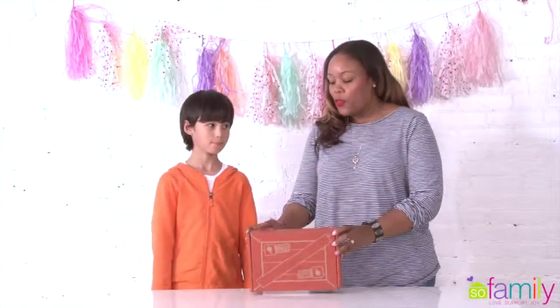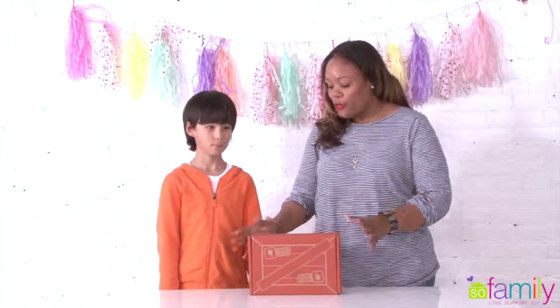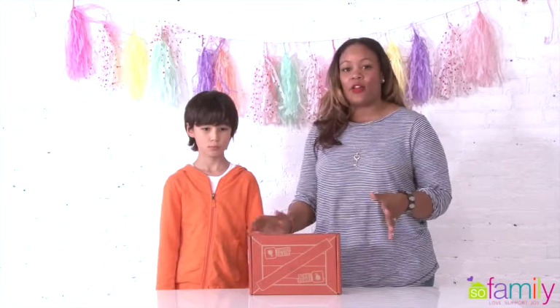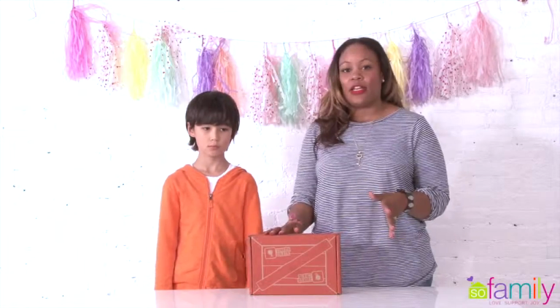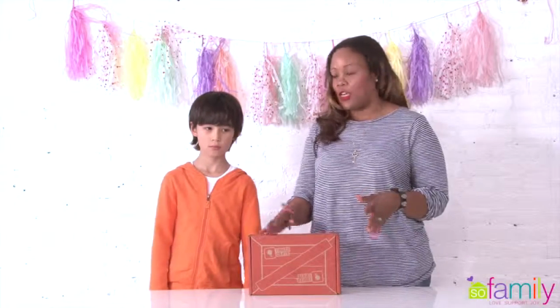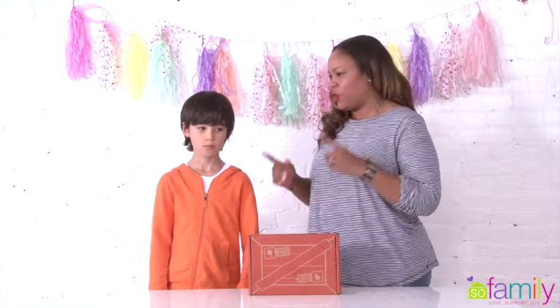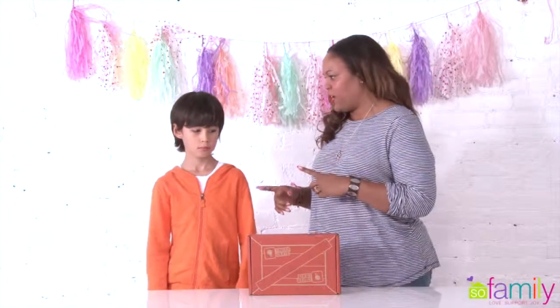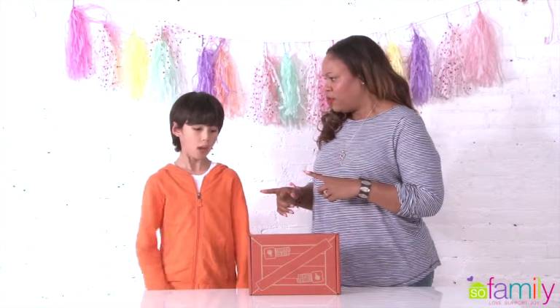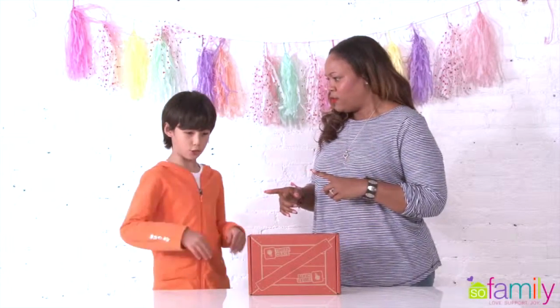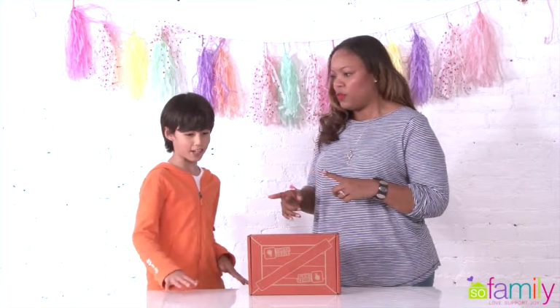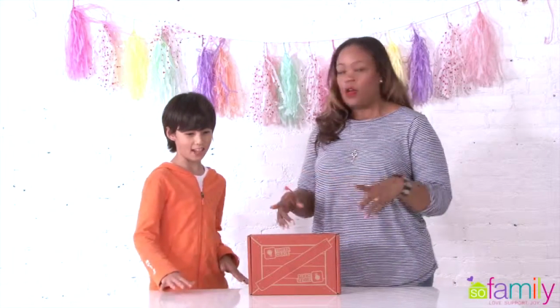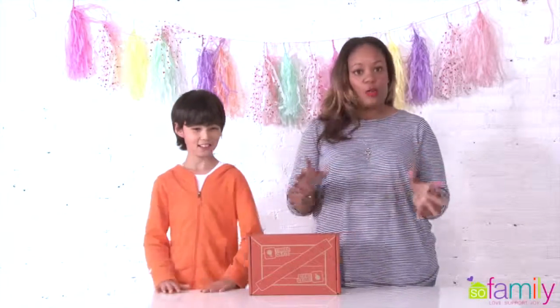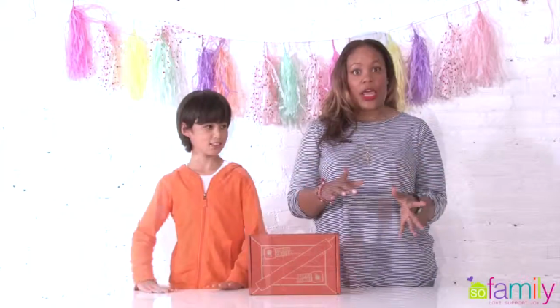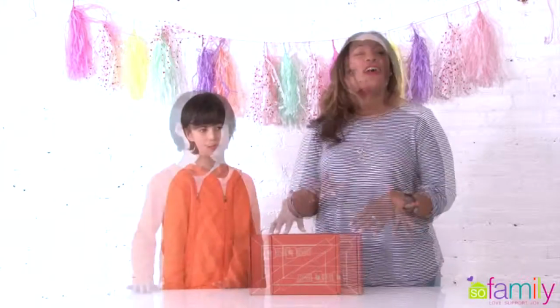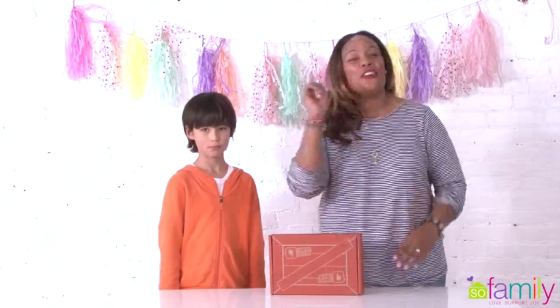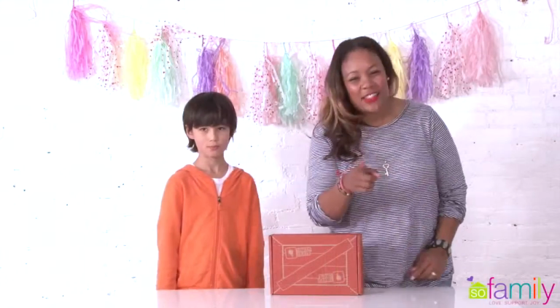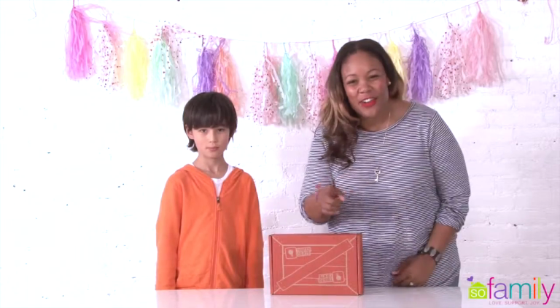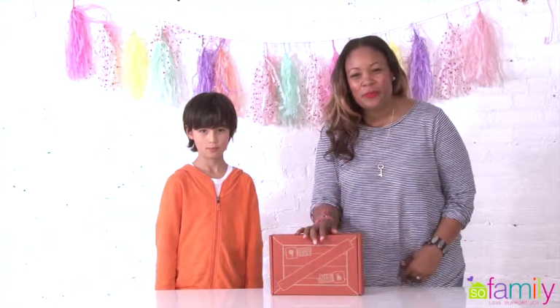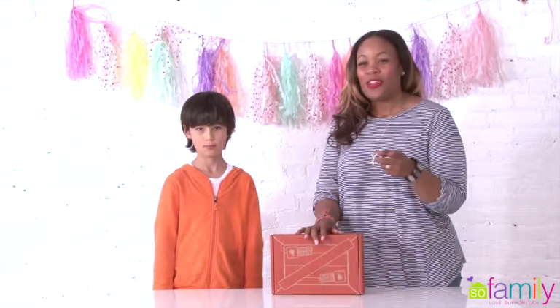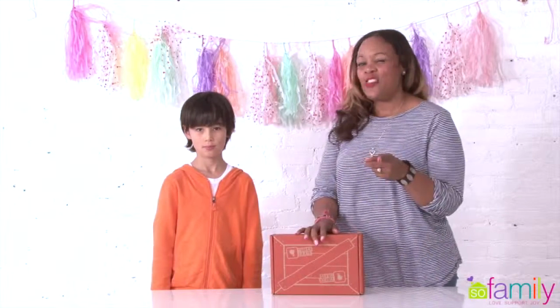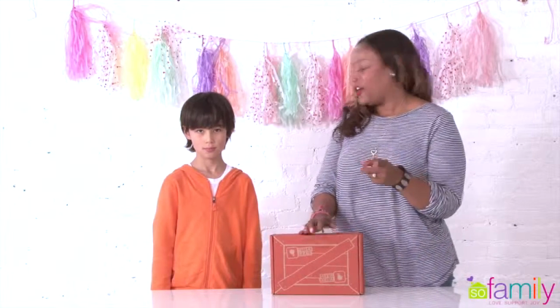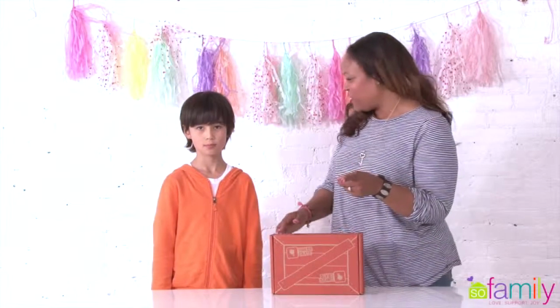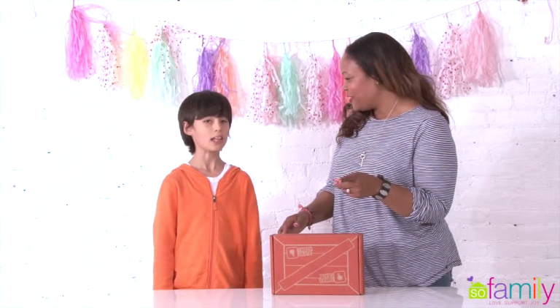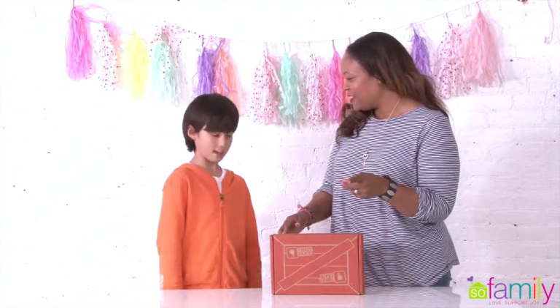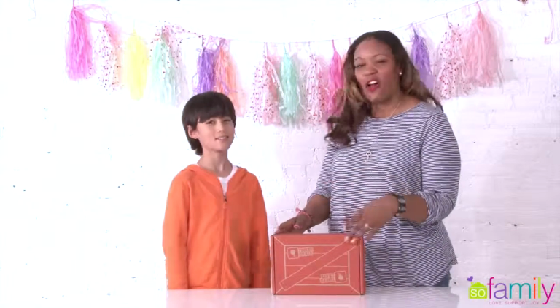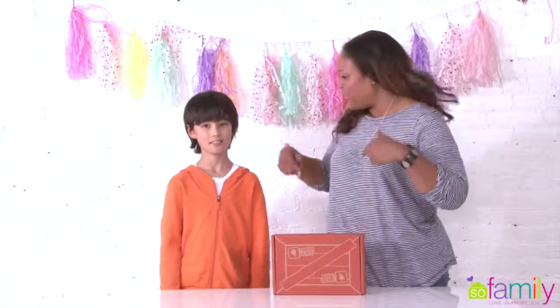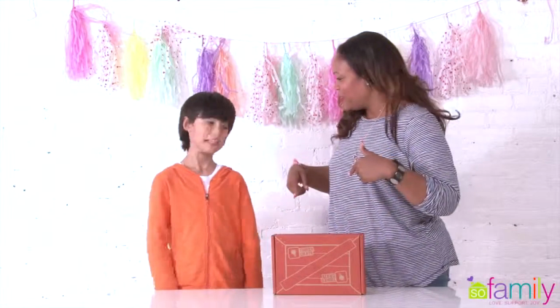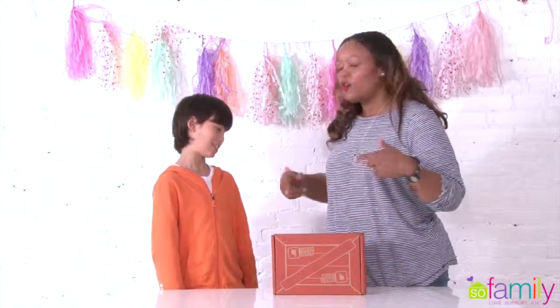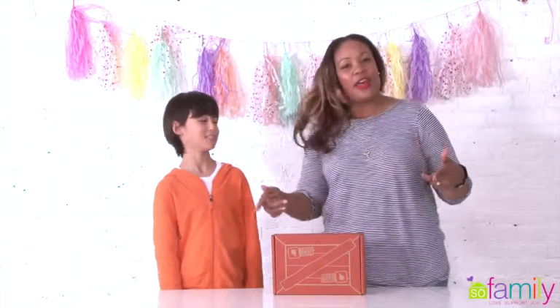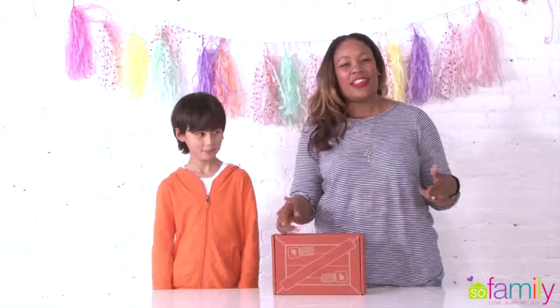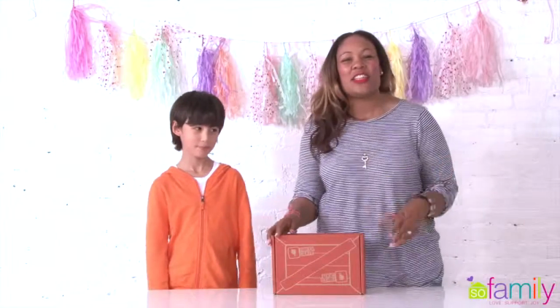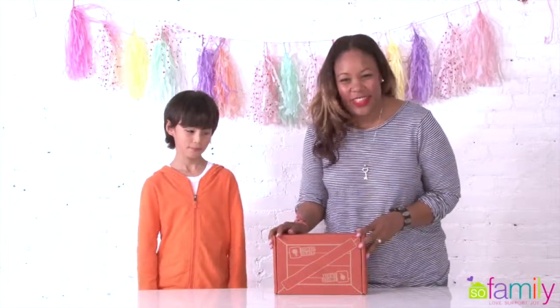So this Taper Crate — what are we making? A trebuchet! Are you guys ready at home? We're ready. Let's do it.